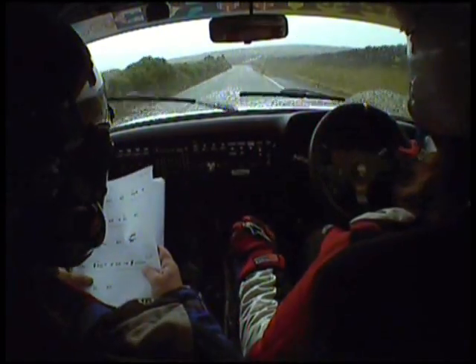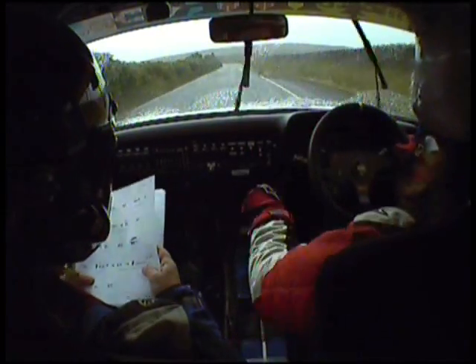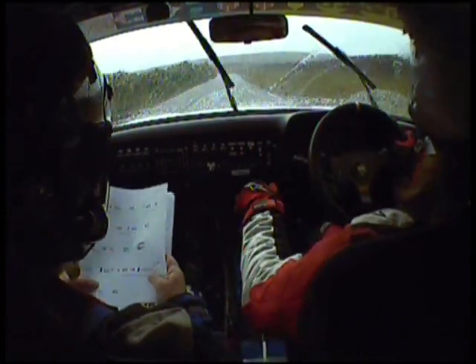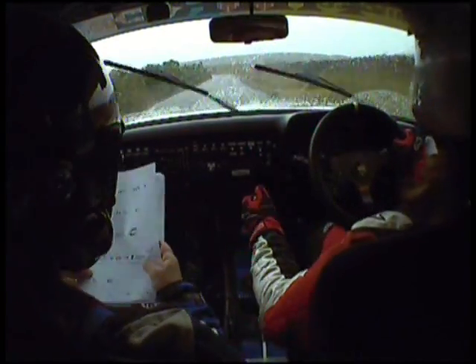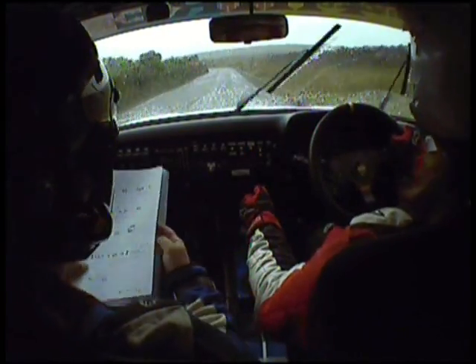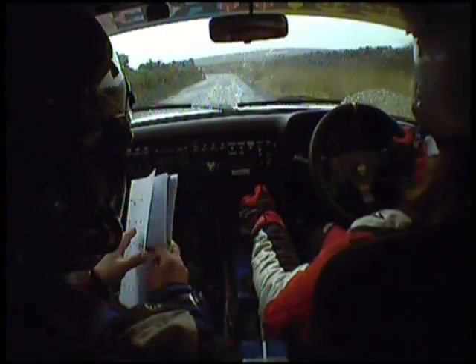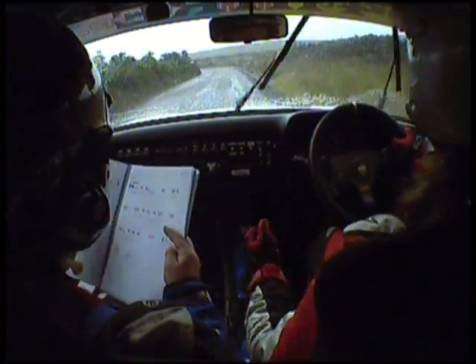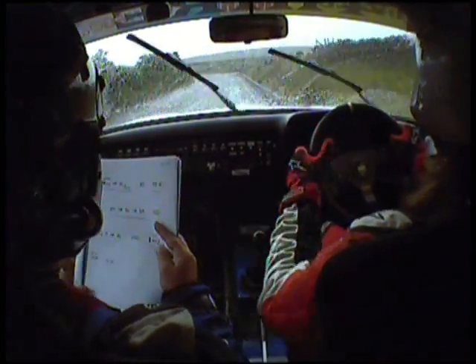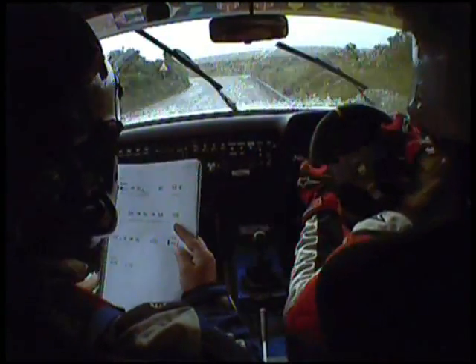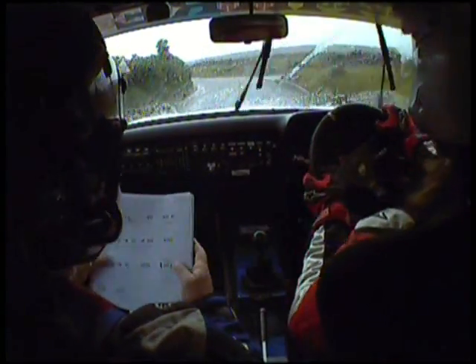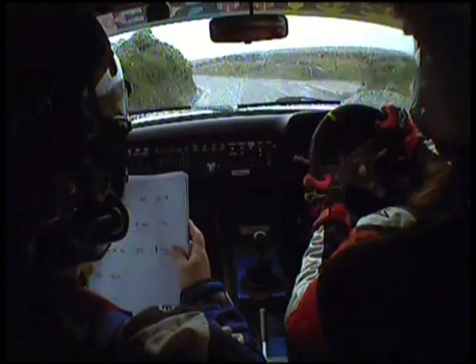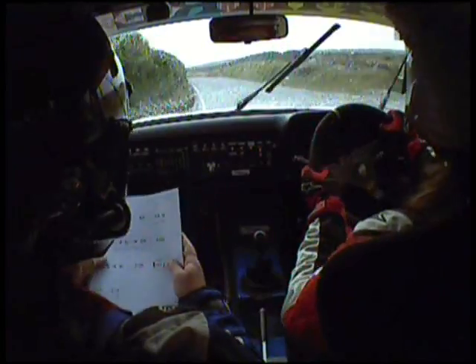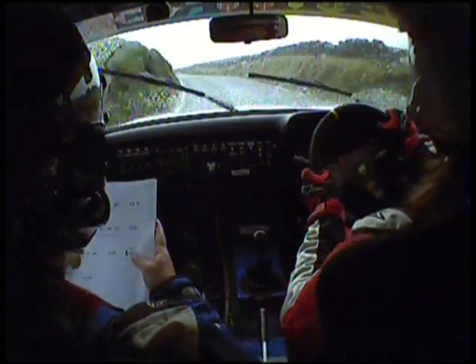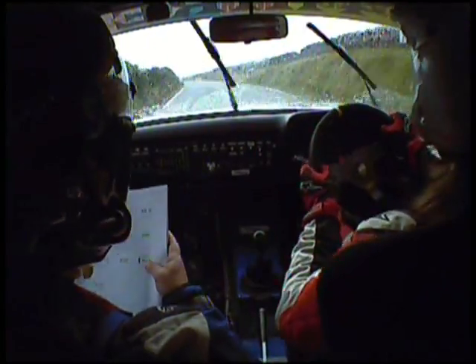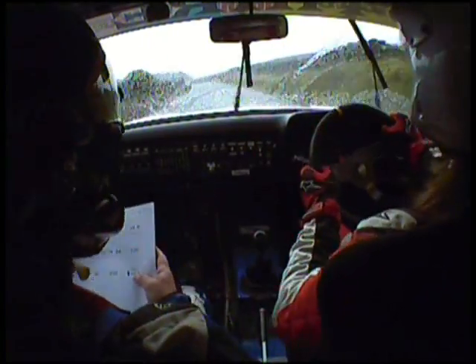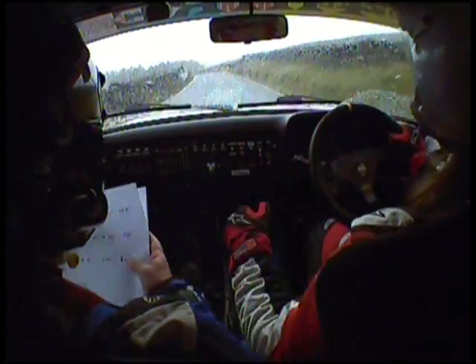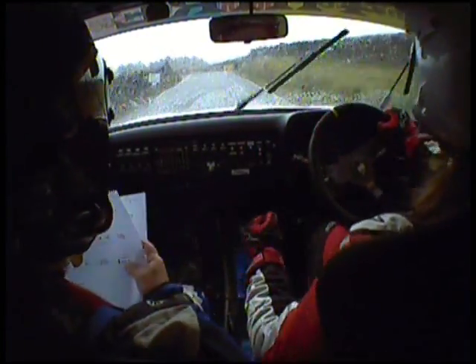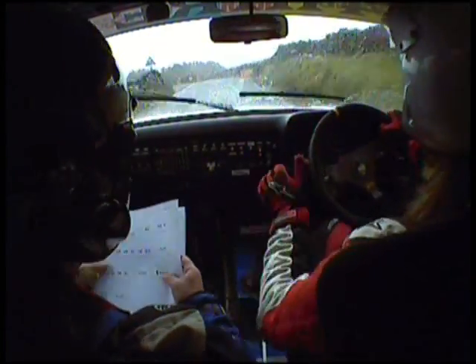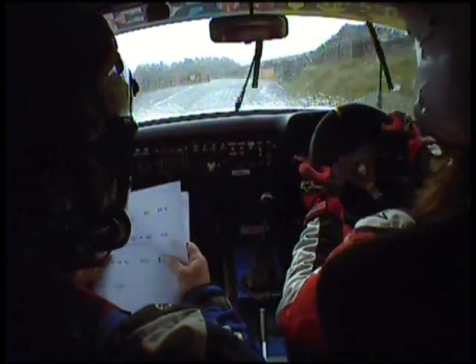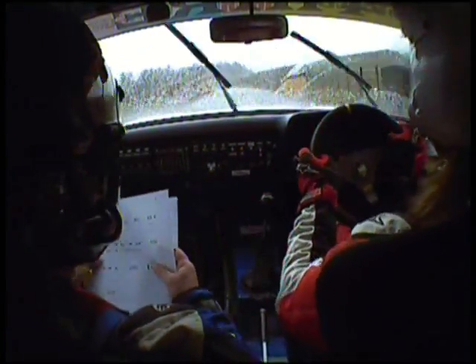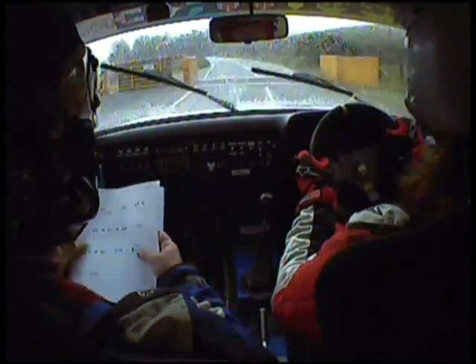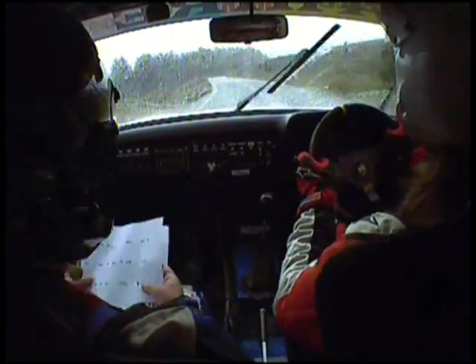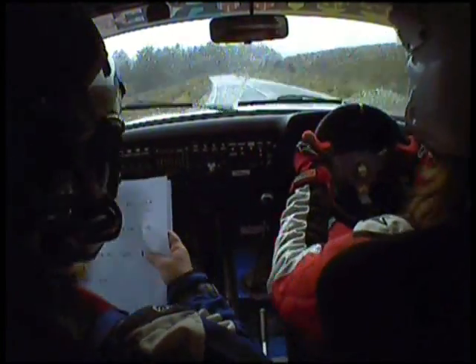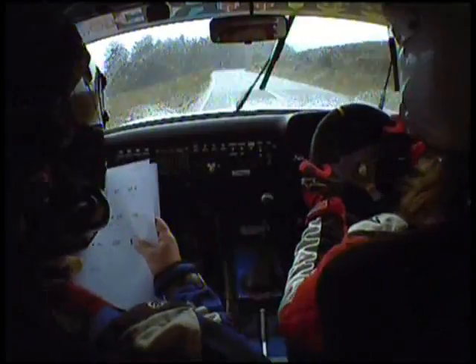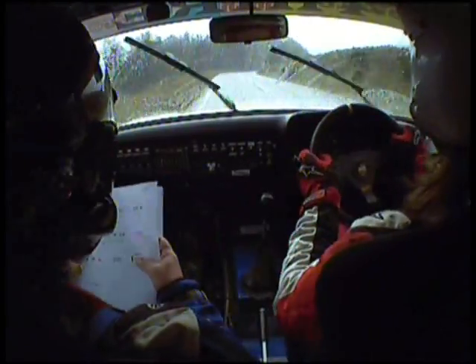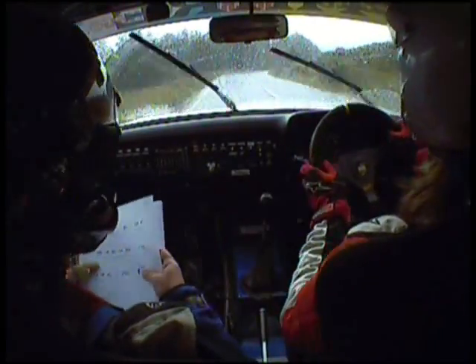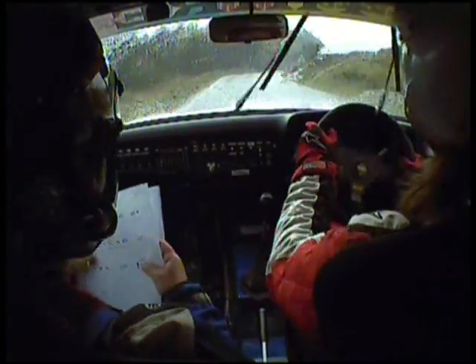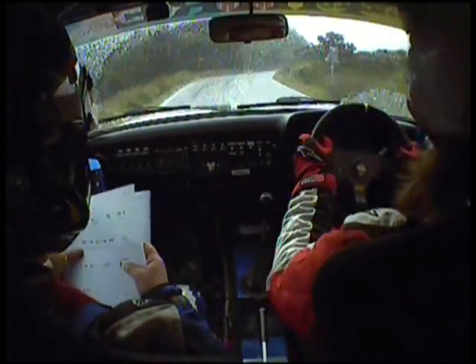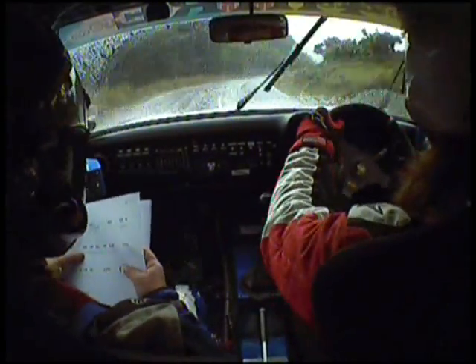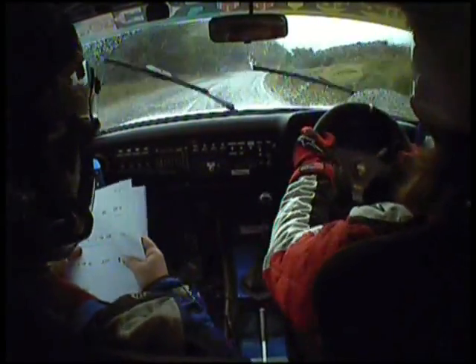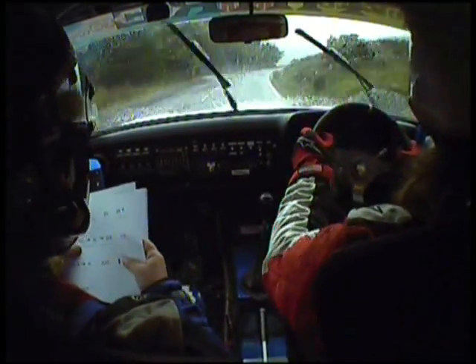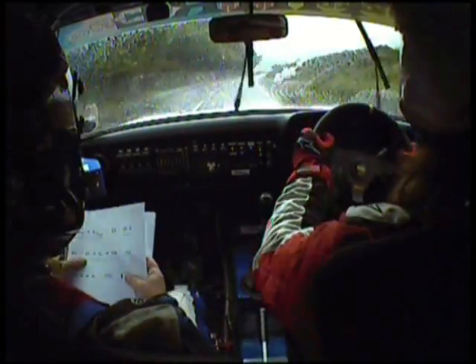5 left, 80, bump into 6 left over grid, 60, 5 right opens, 80, 6 right.